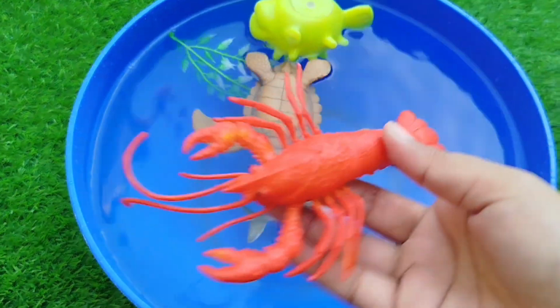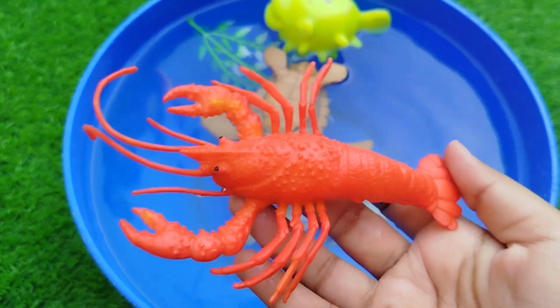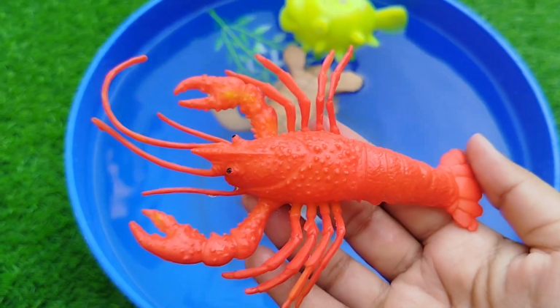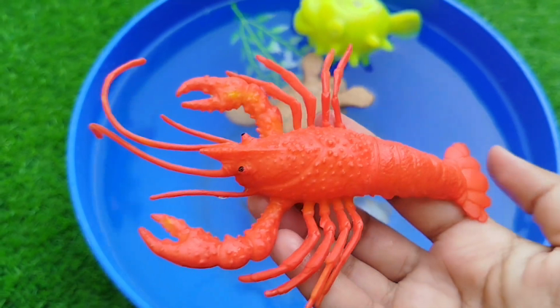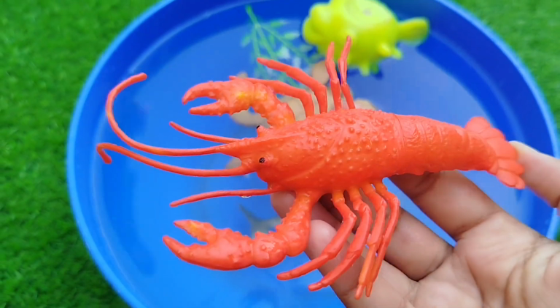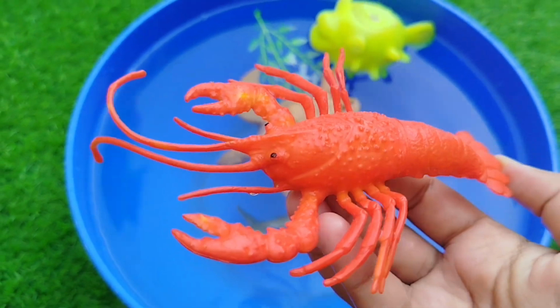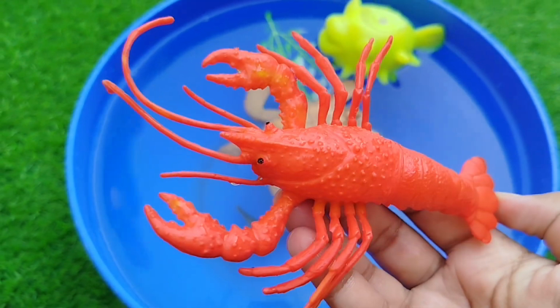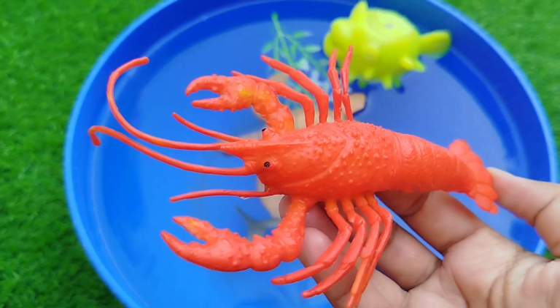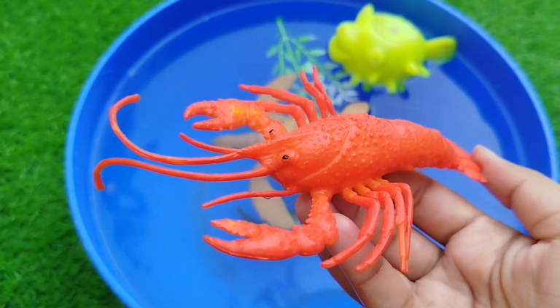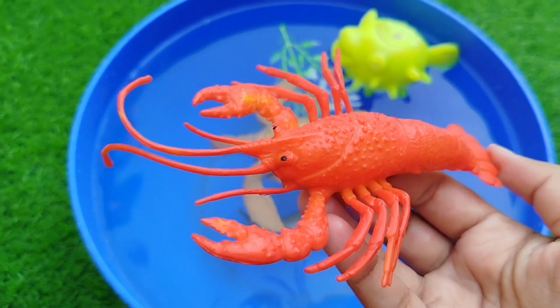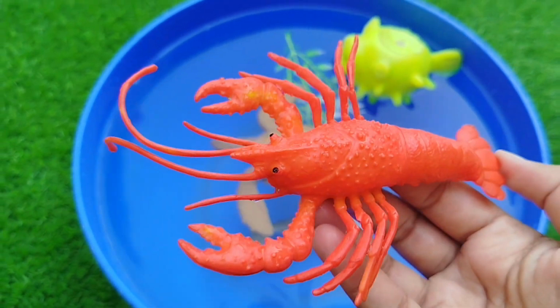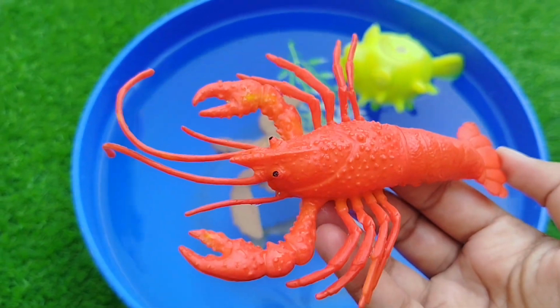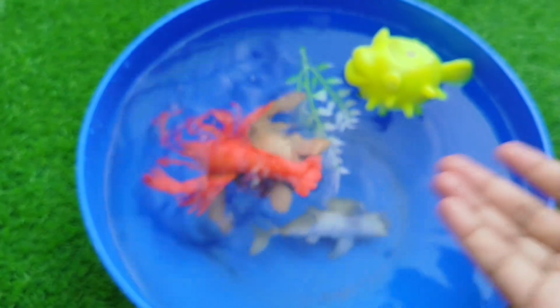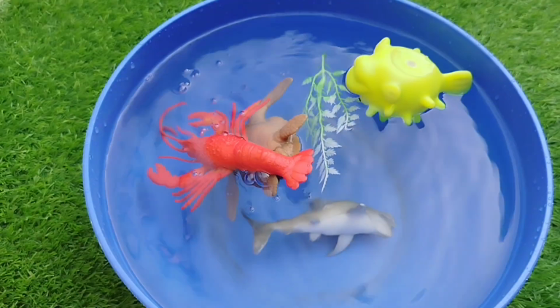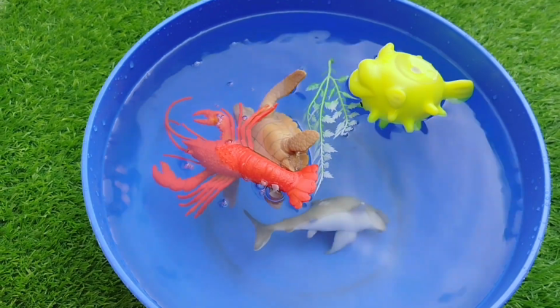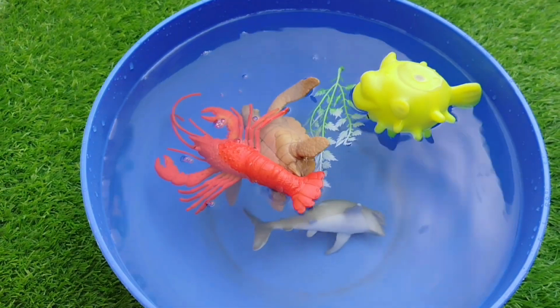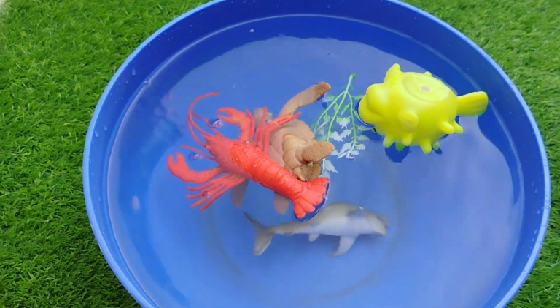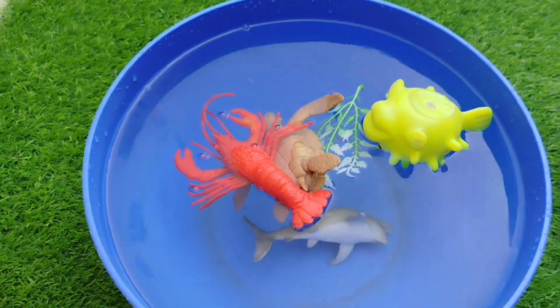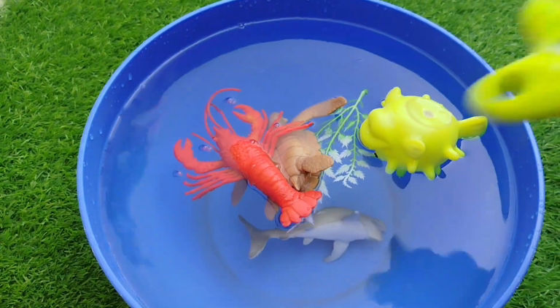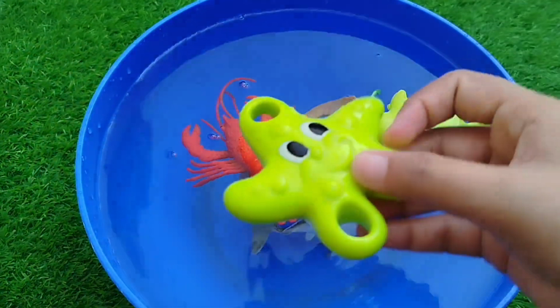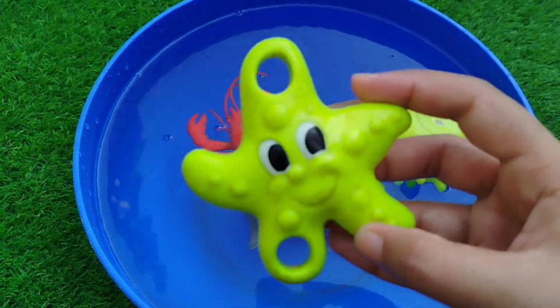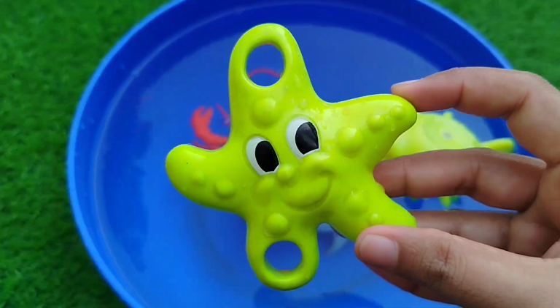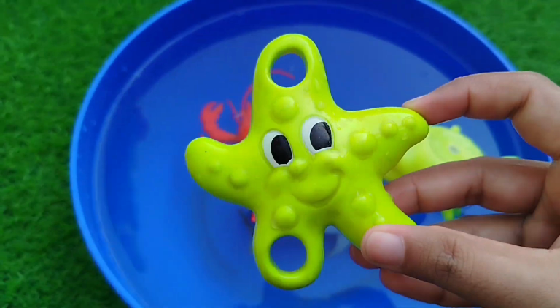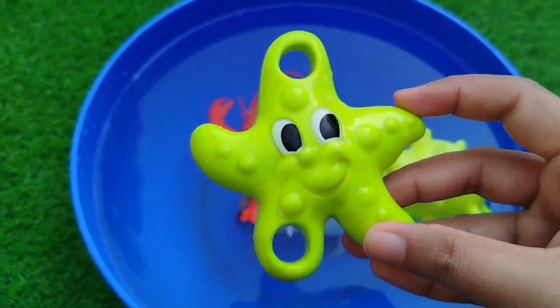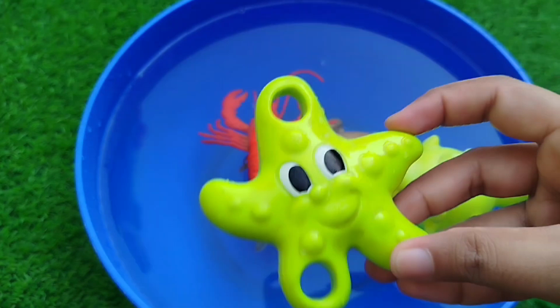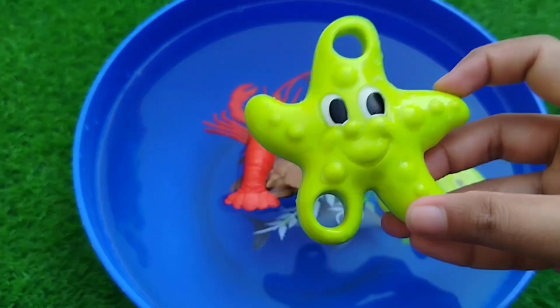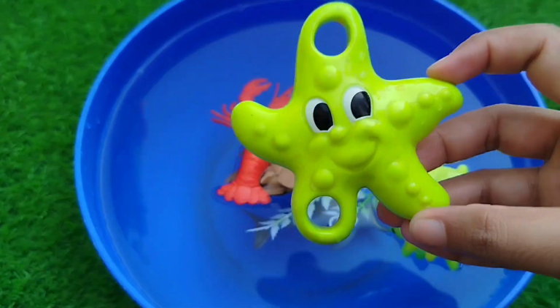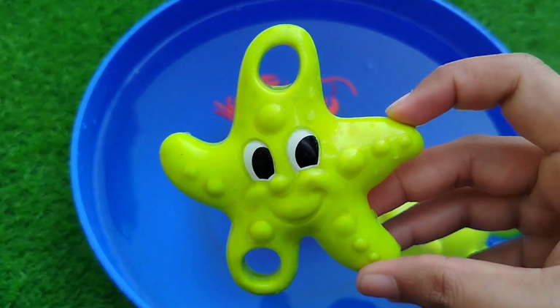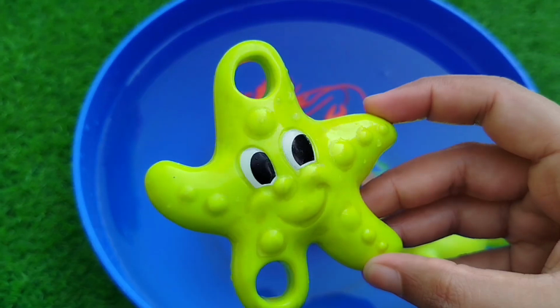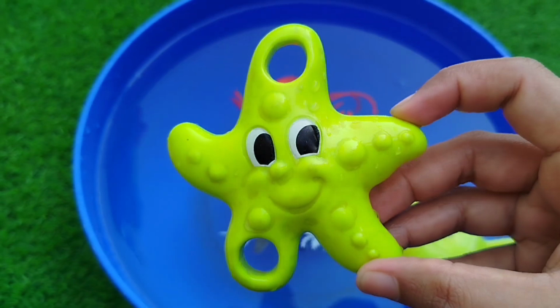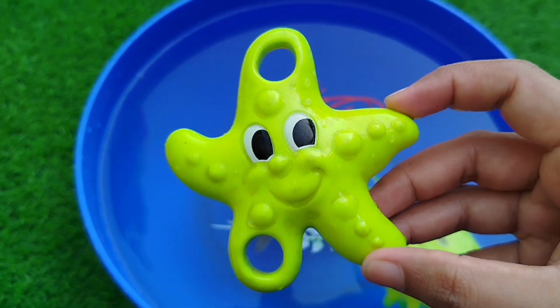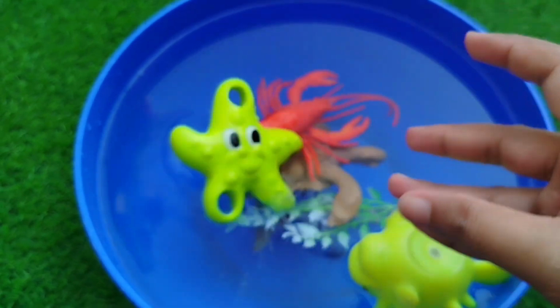A loop star. This is a loop star. The next one is a starfish. This is a starfish.